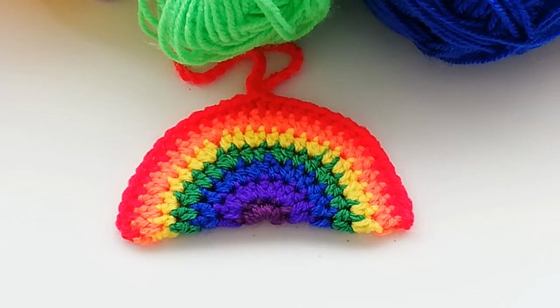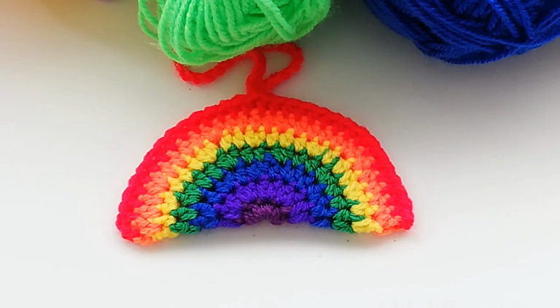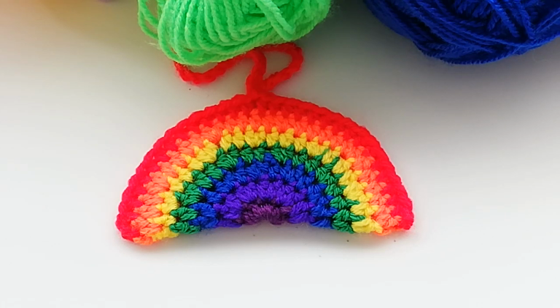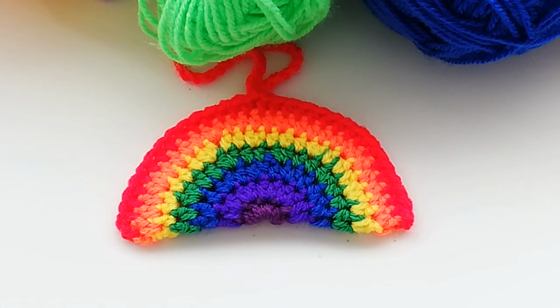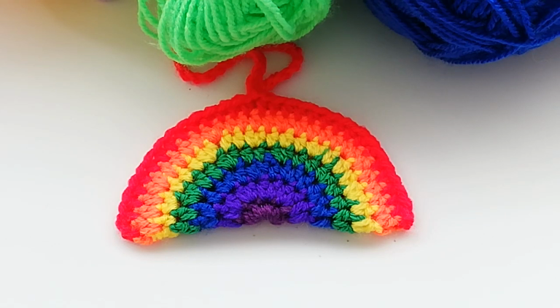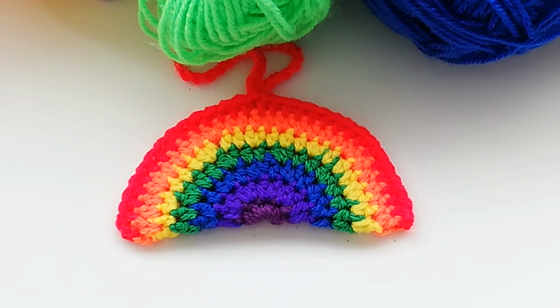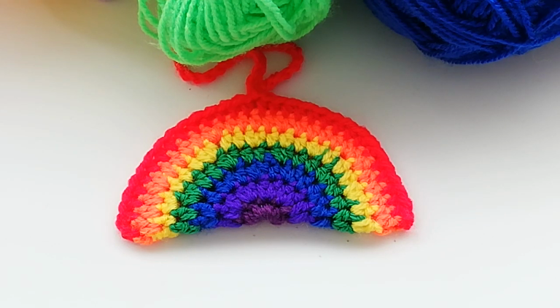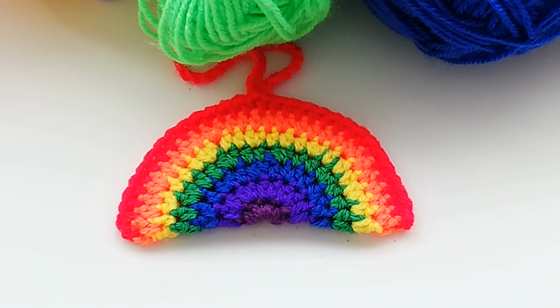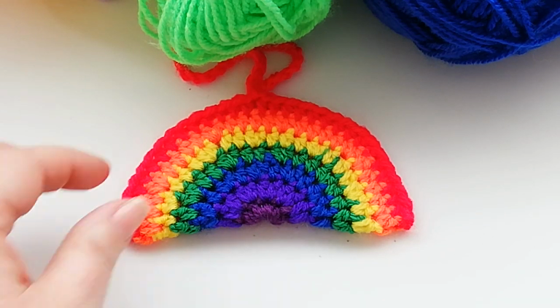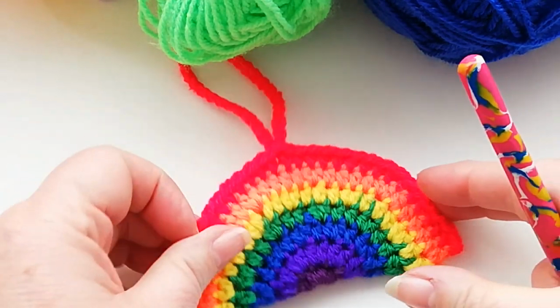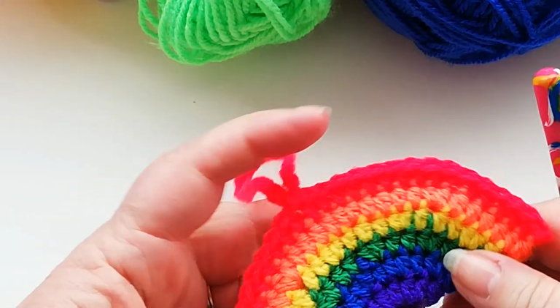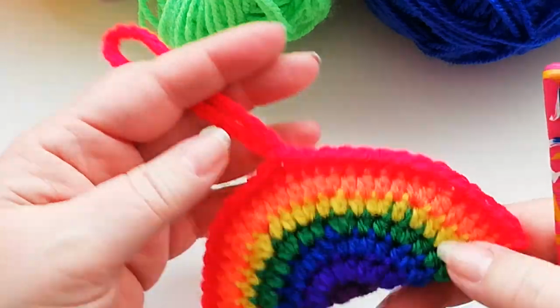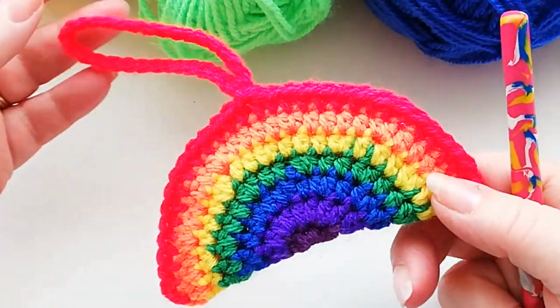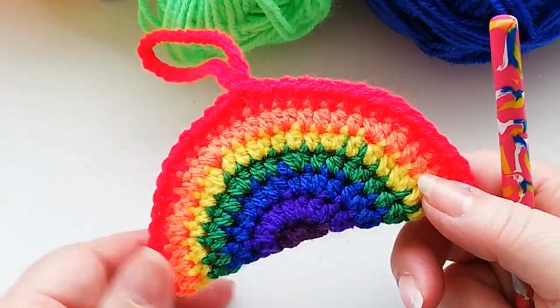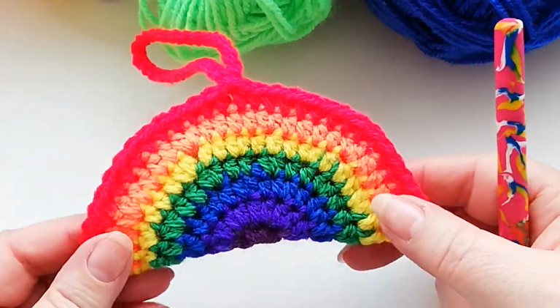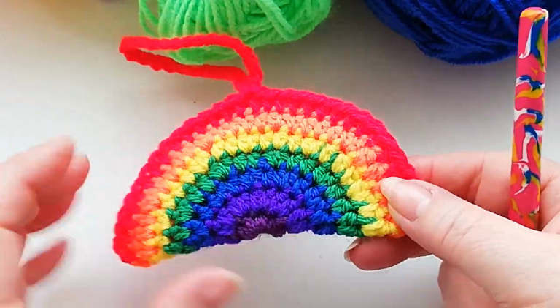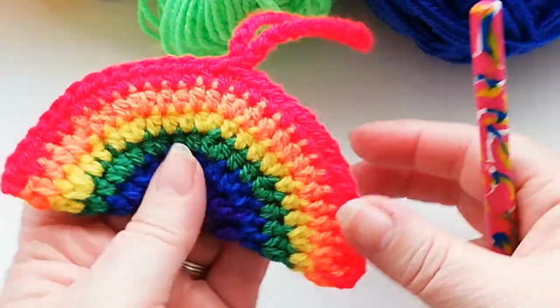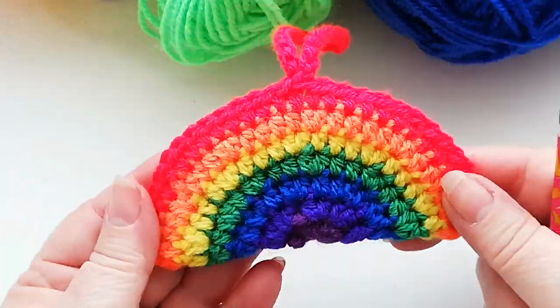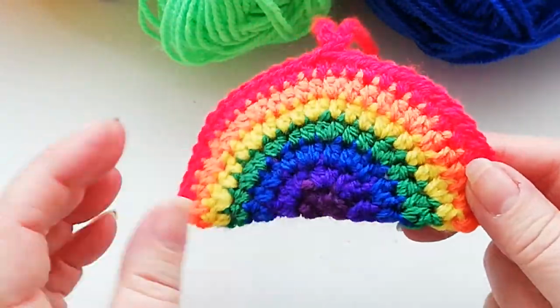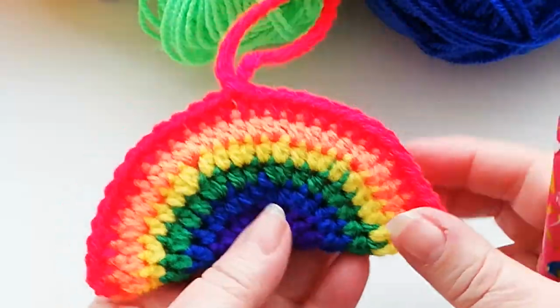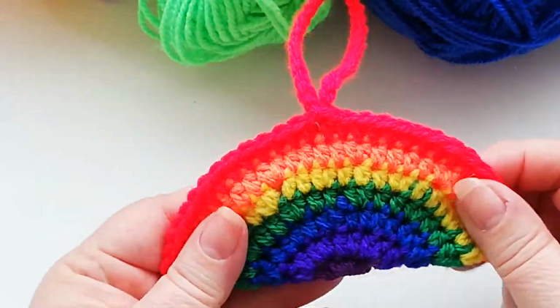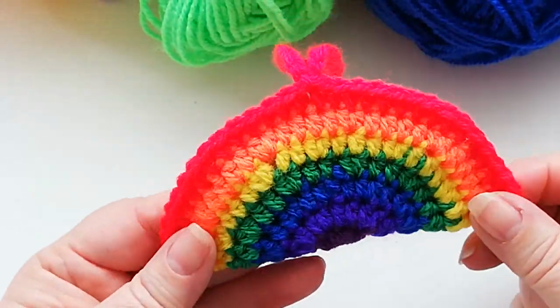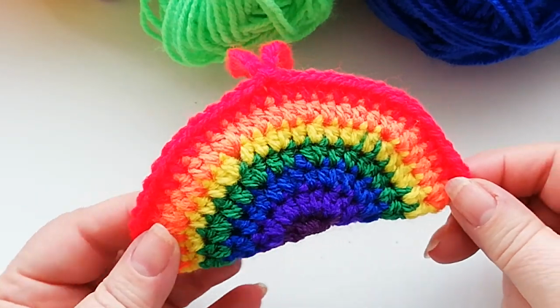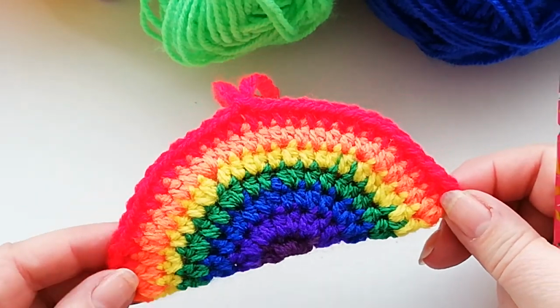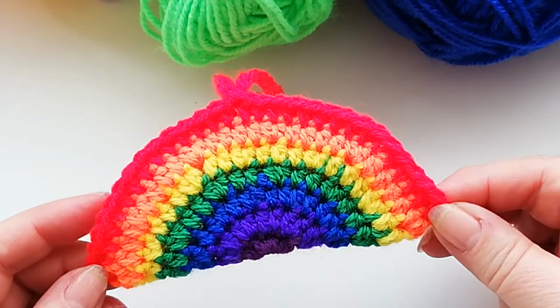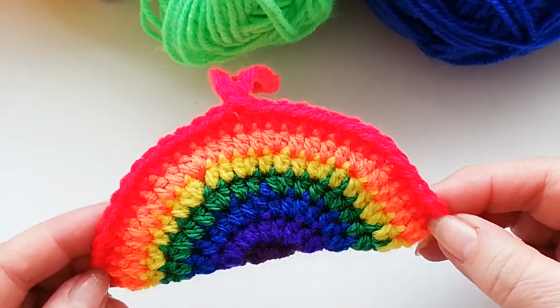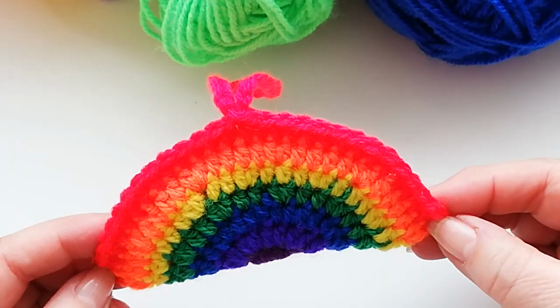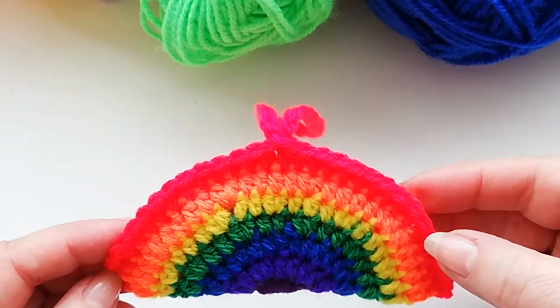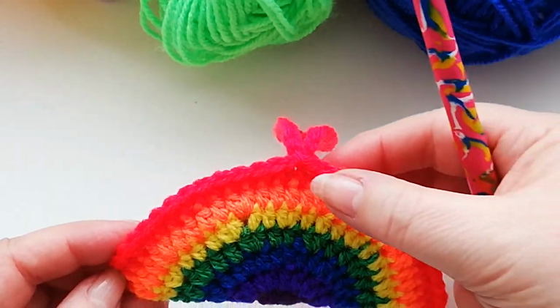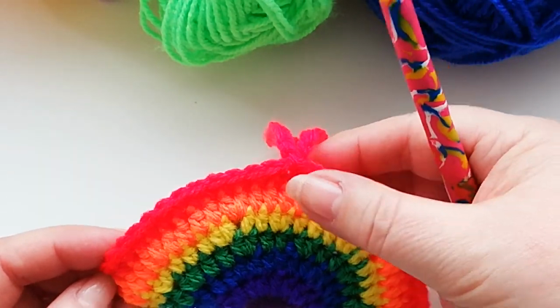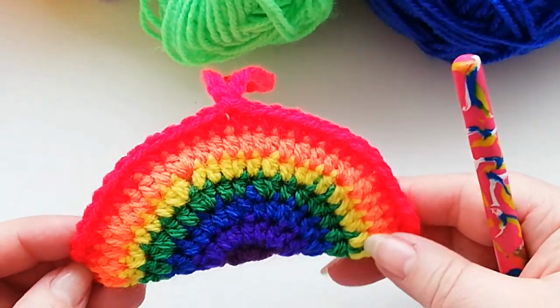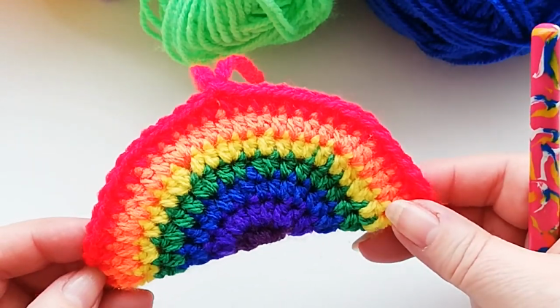Hello again and welcome to my channel. Today's tutorial is for a very easy crocheted rainbow. It starts as a circle and then we just fold it in half and crochet together.